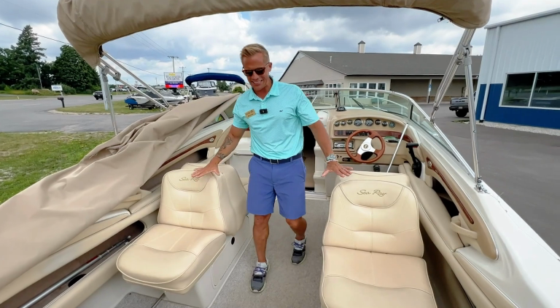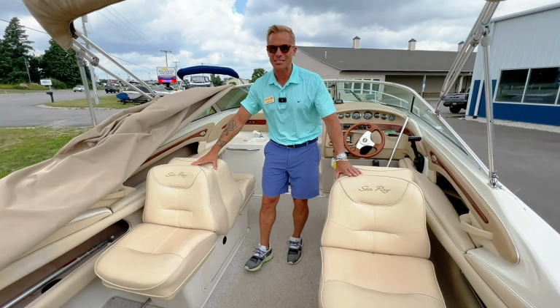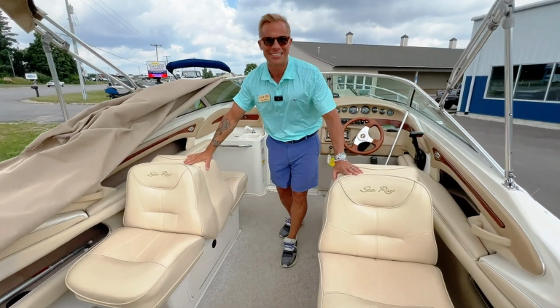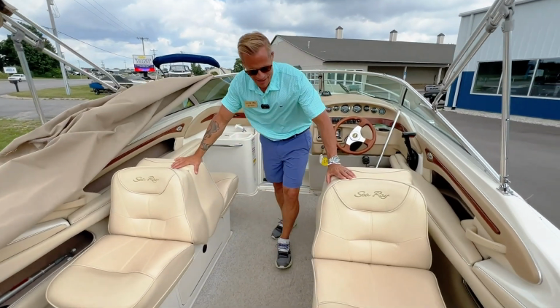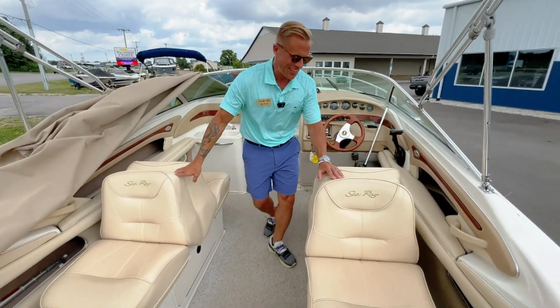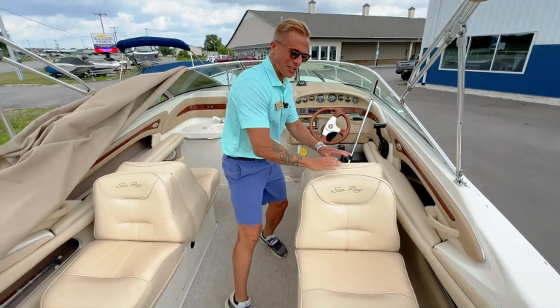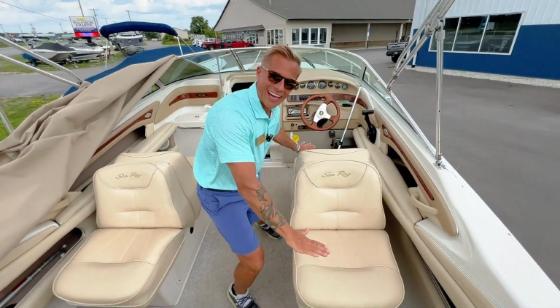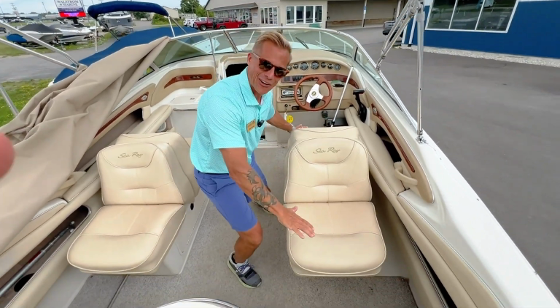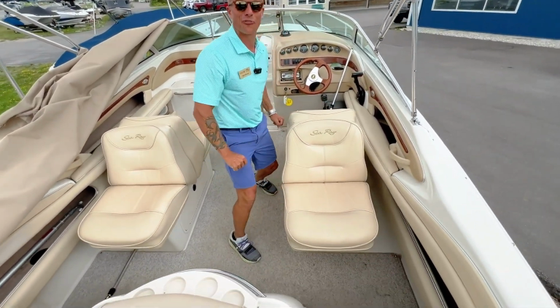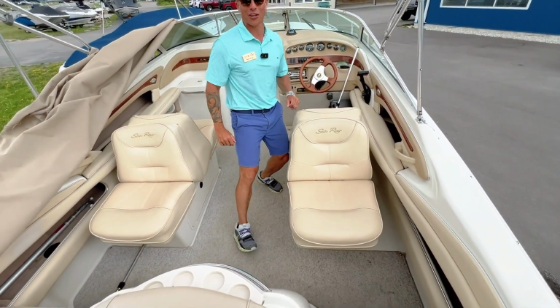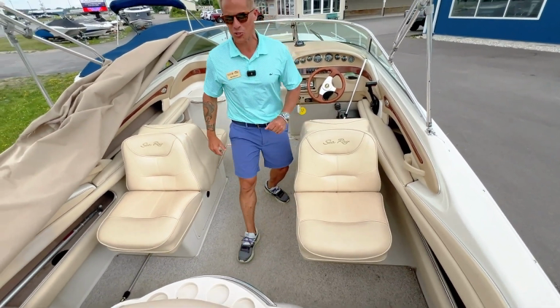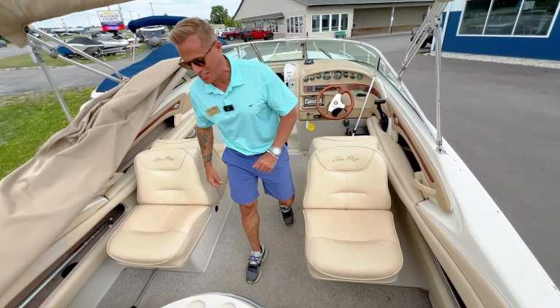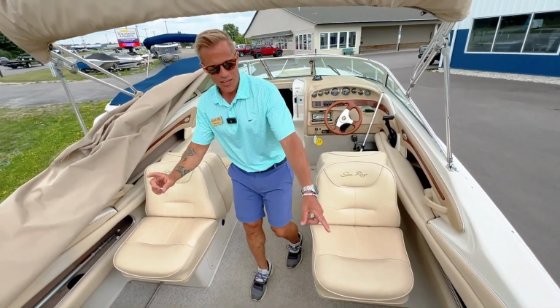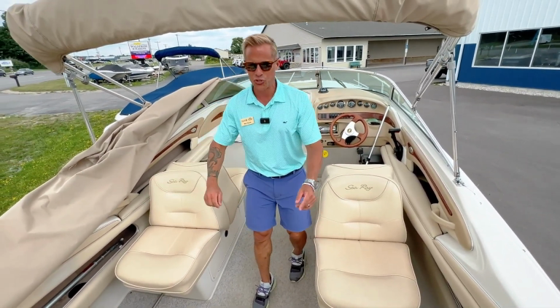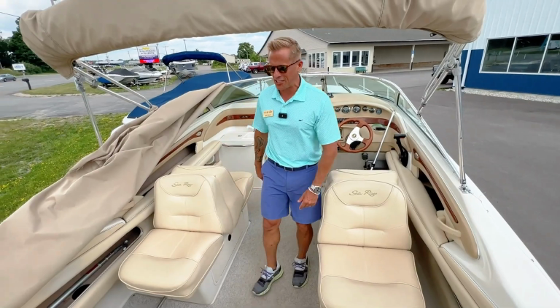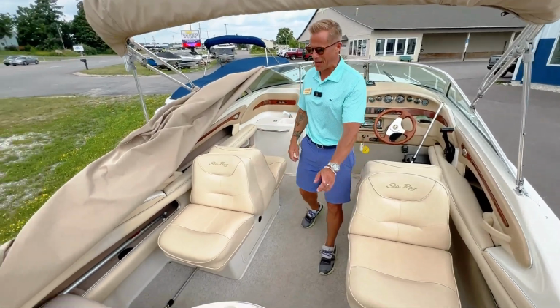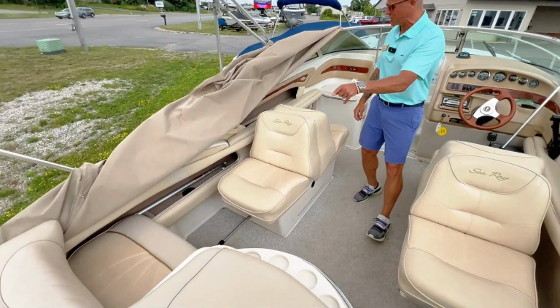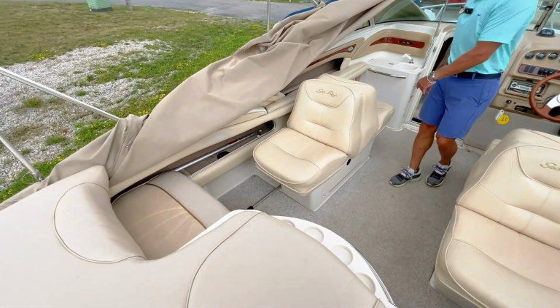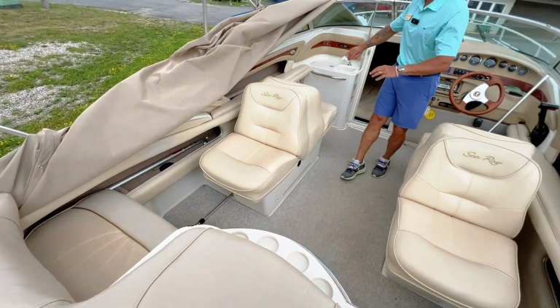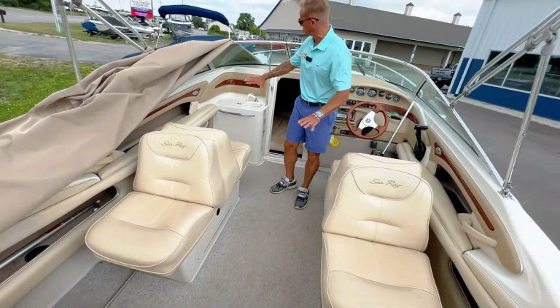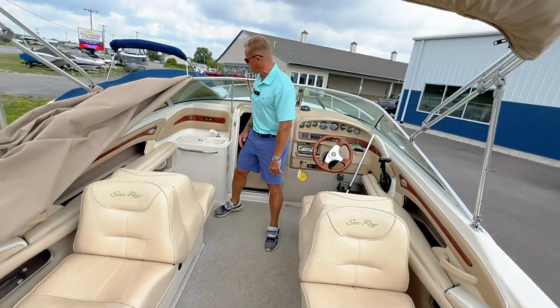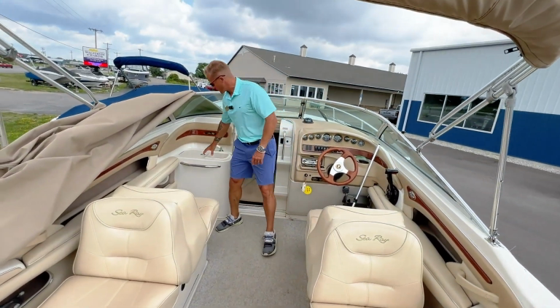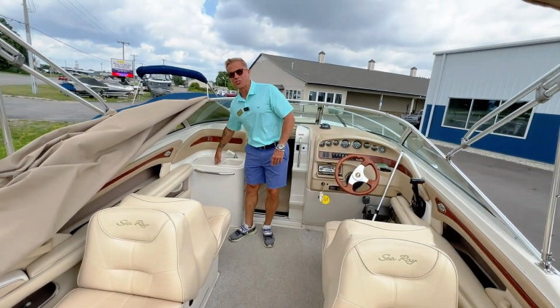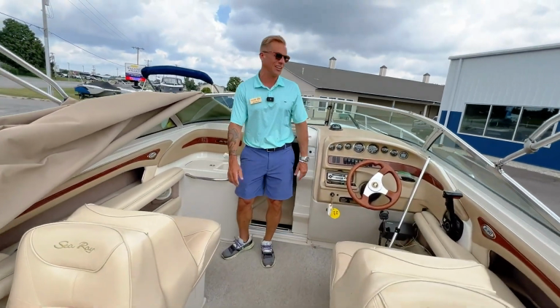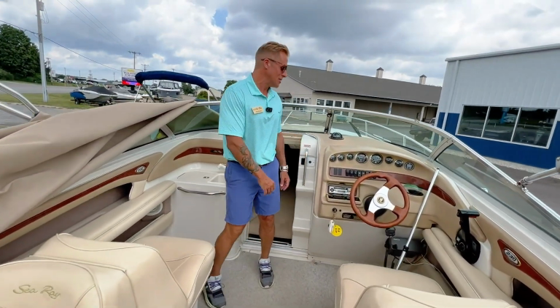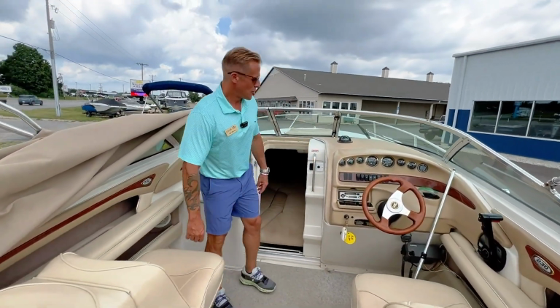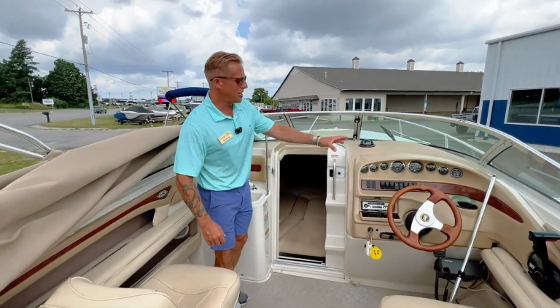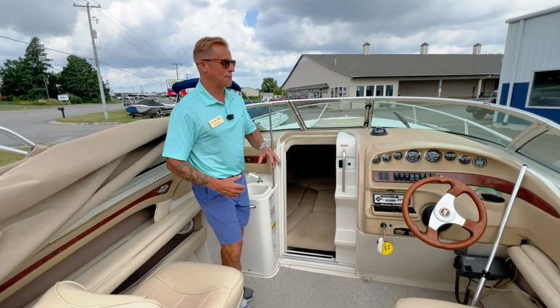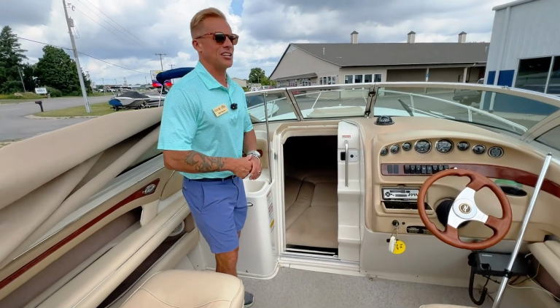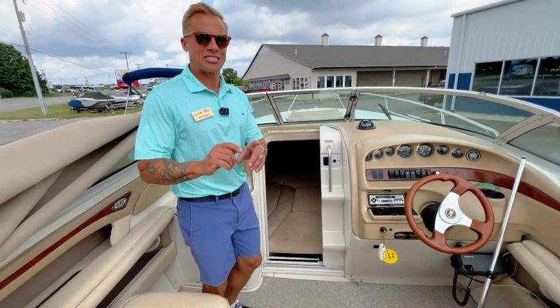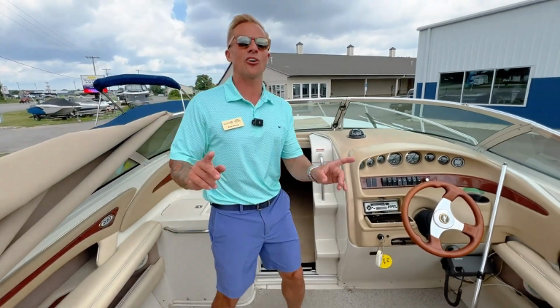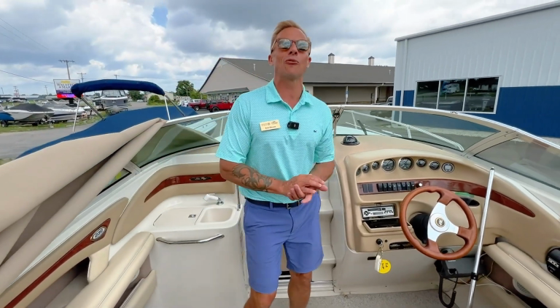Classic back-to-back seats that will lay down if you're looking for a little lounge space. Two jumper seats in the back. Lots of cup holders, great storage, a little sink, and a full instrument package.